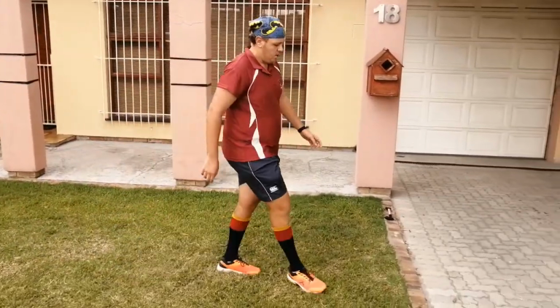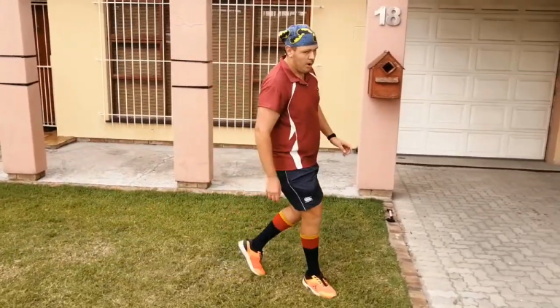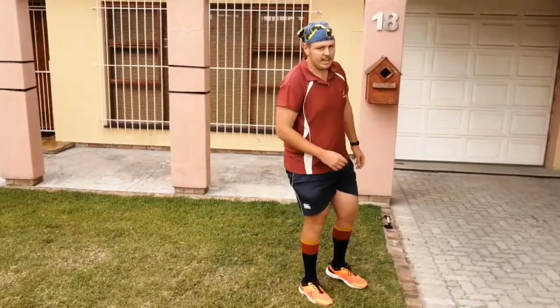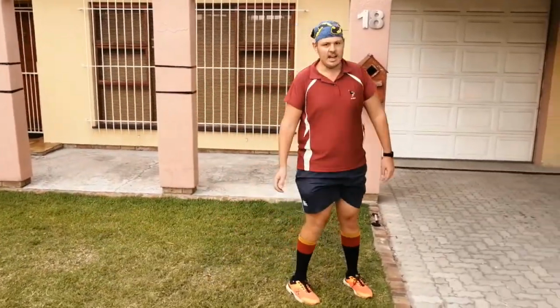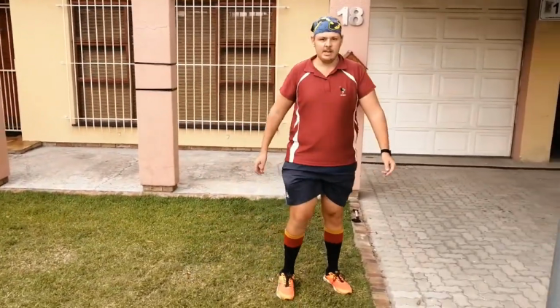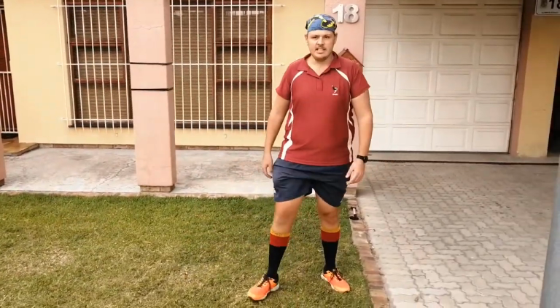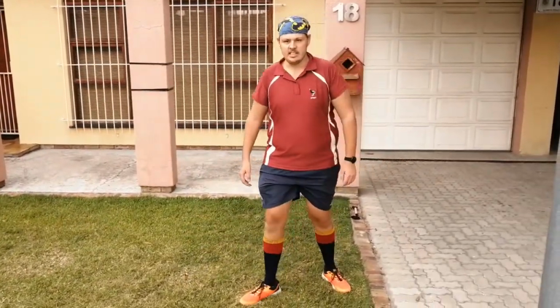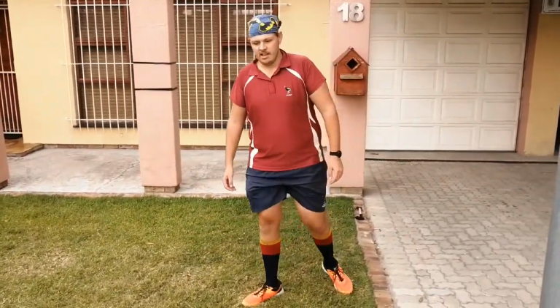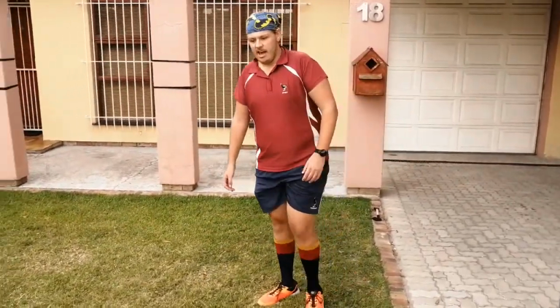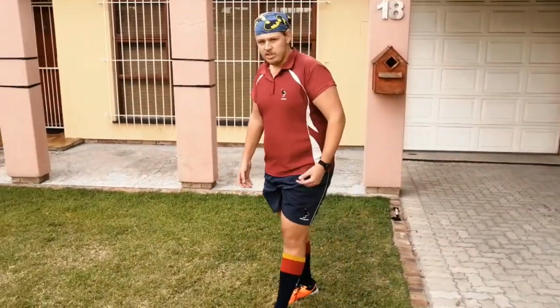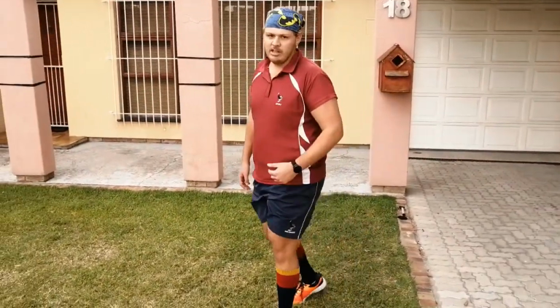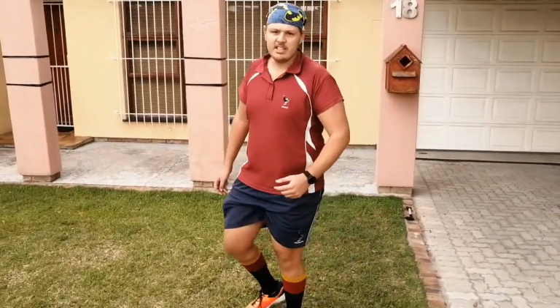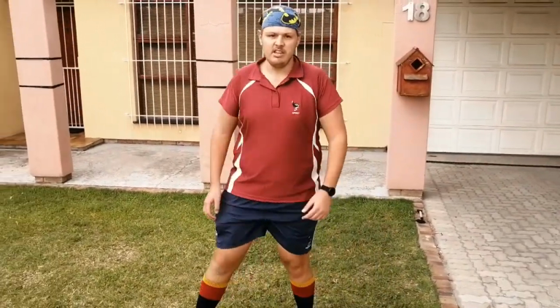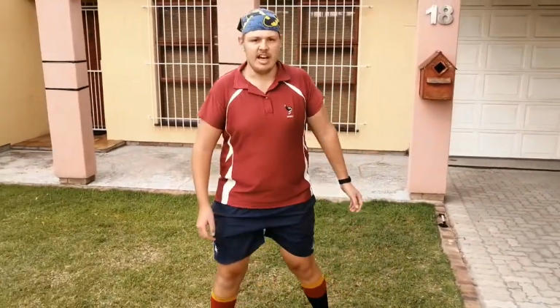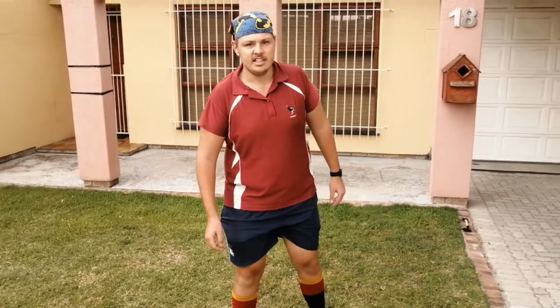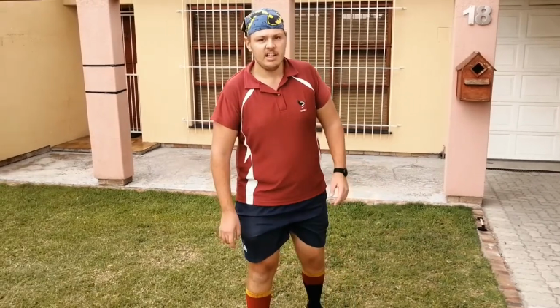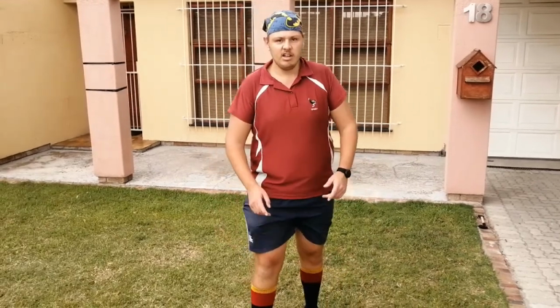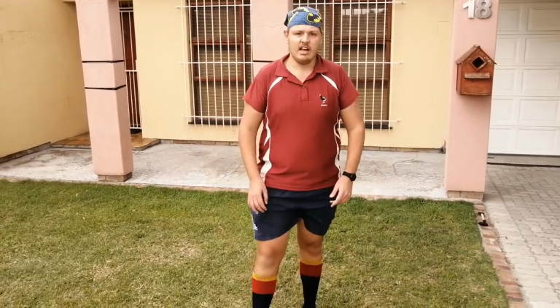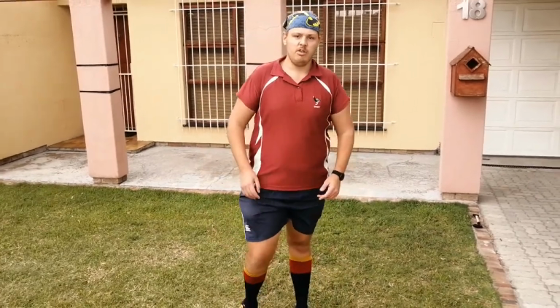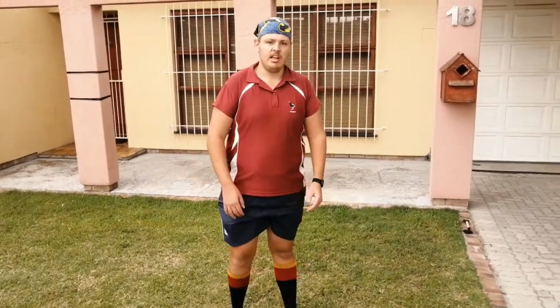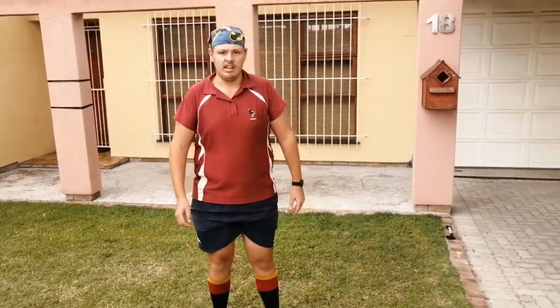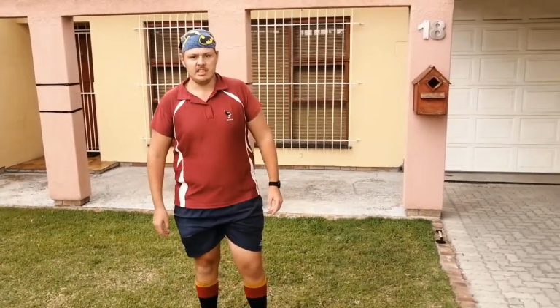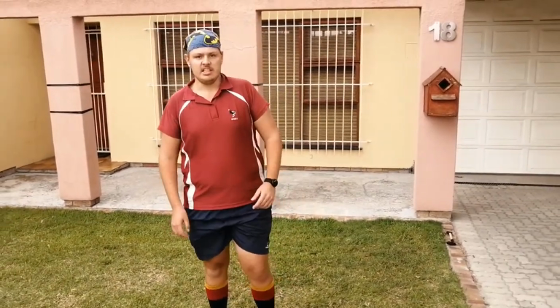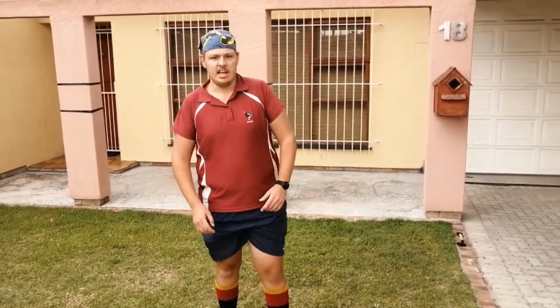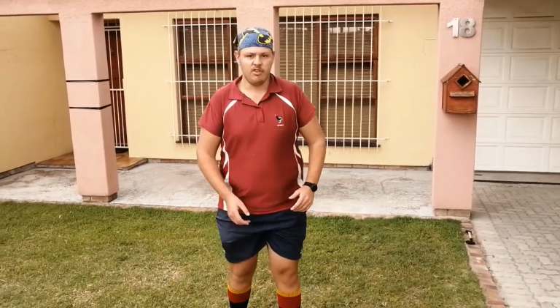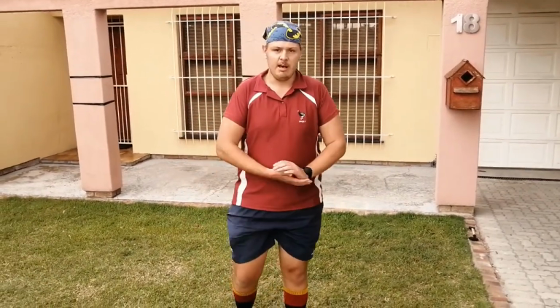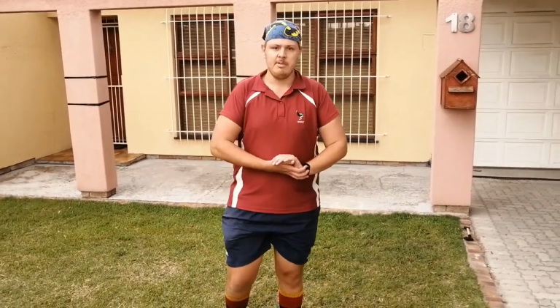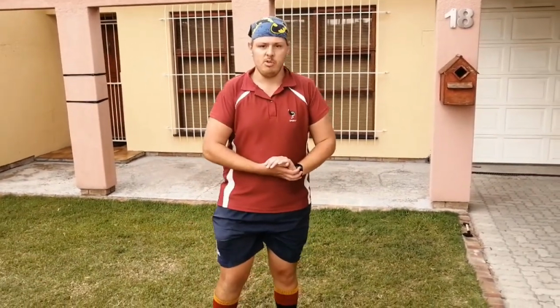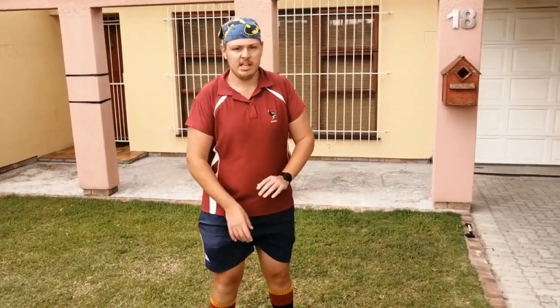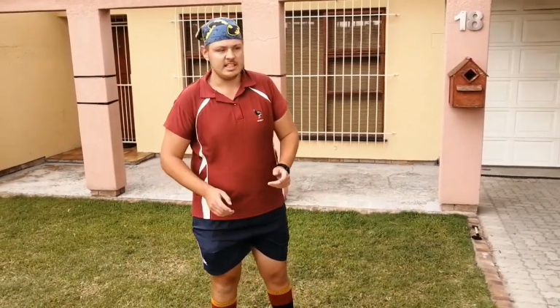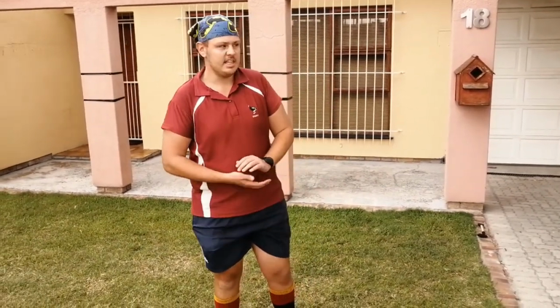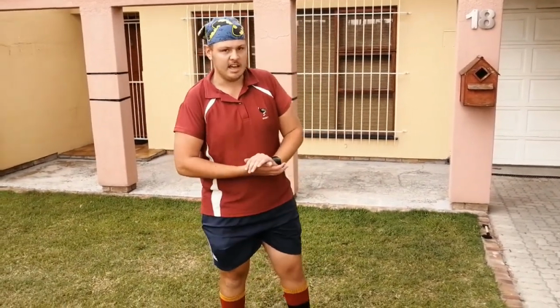Well done, blessings! I'm truly missing you guys. Good luck with the next exercise for the upcoming week, and stay safe.